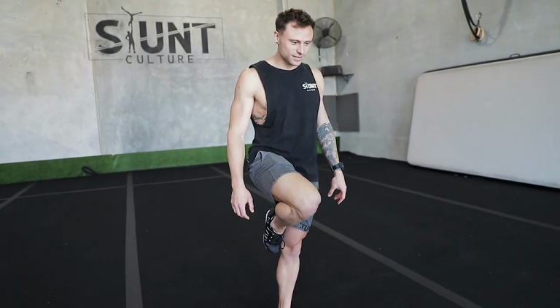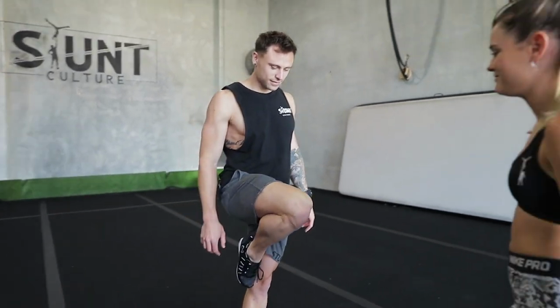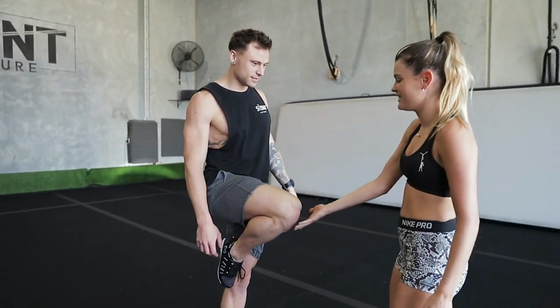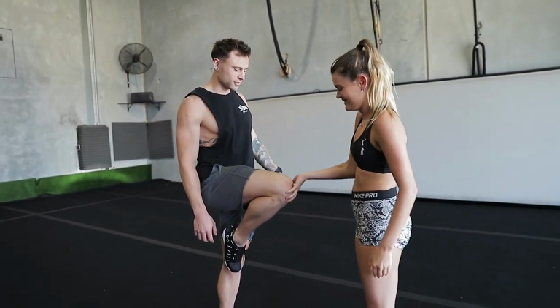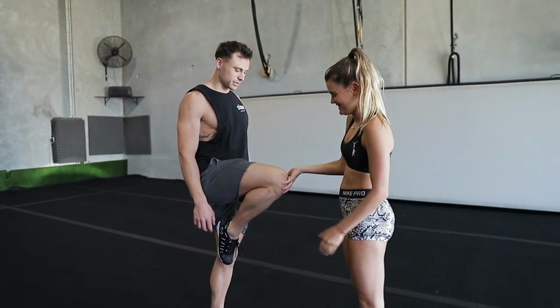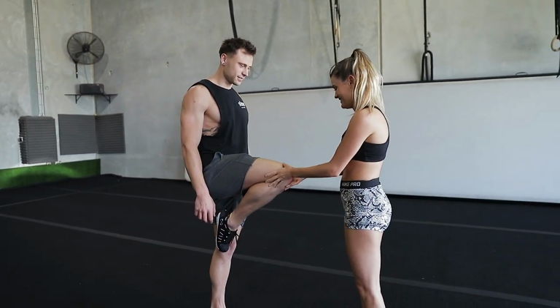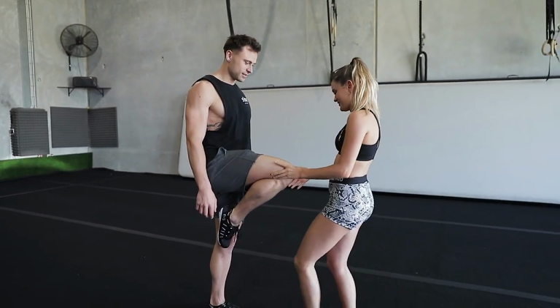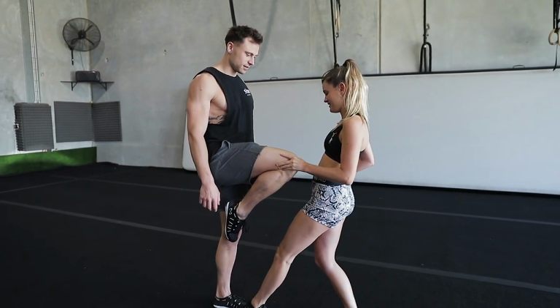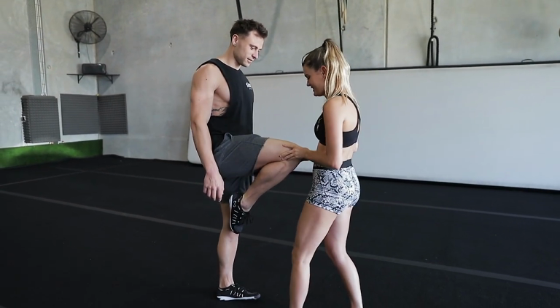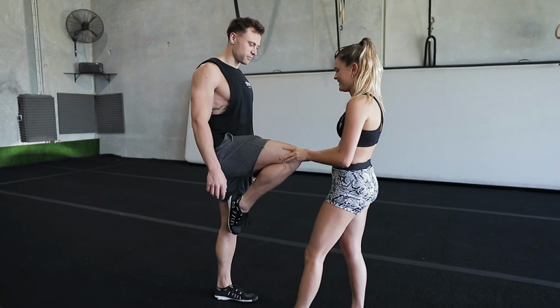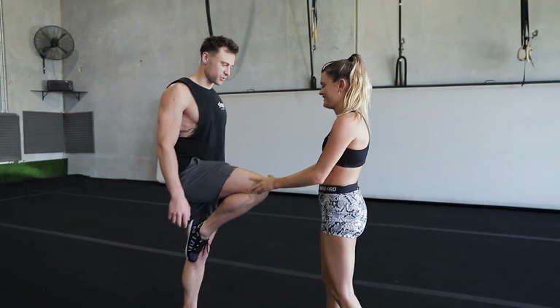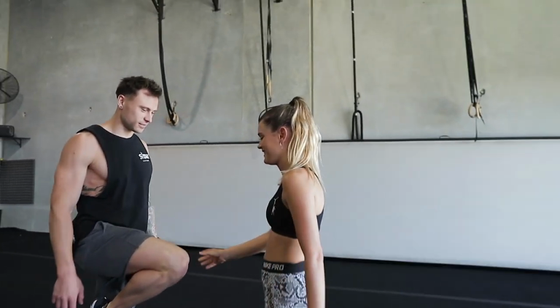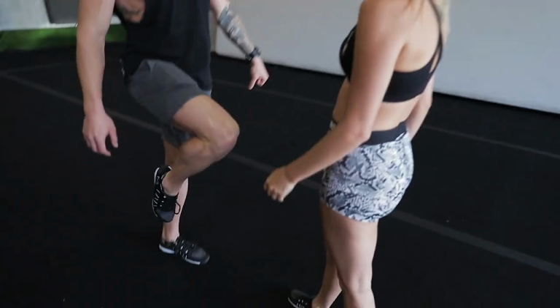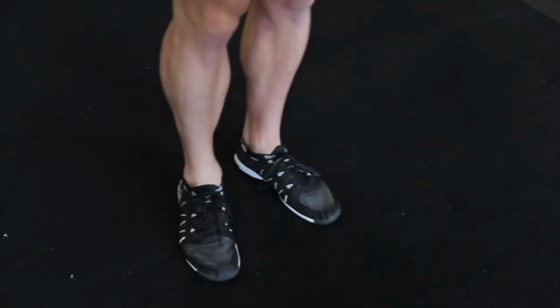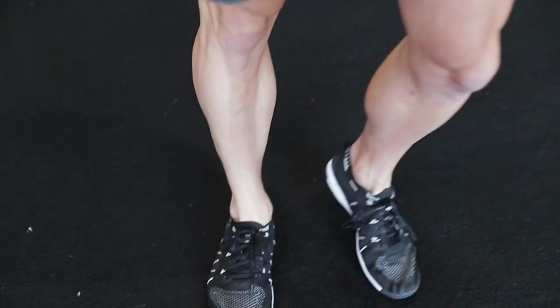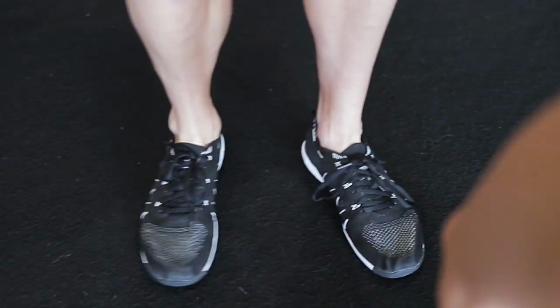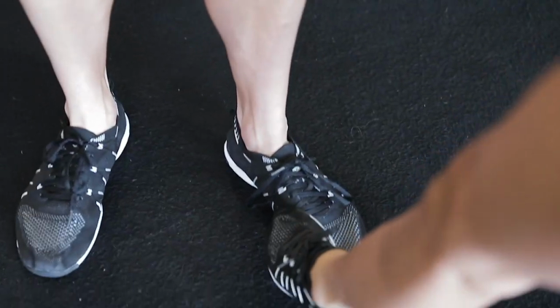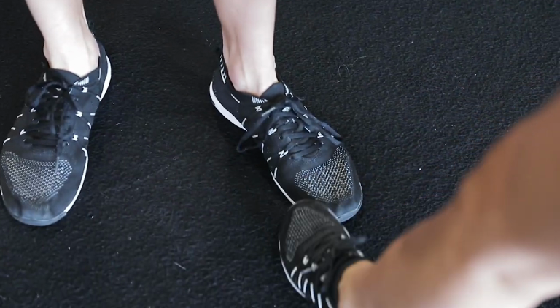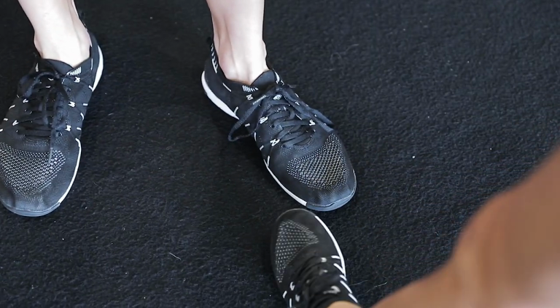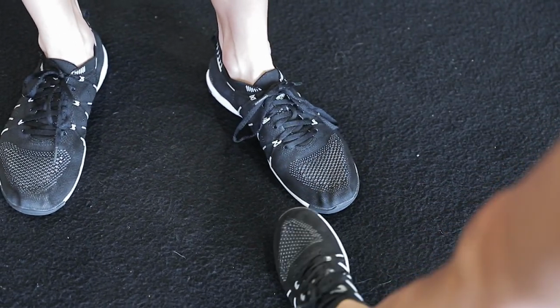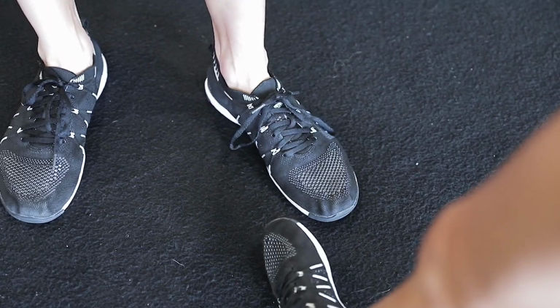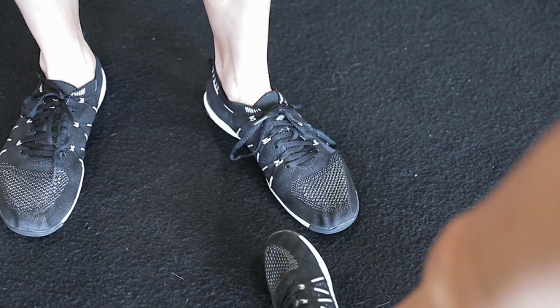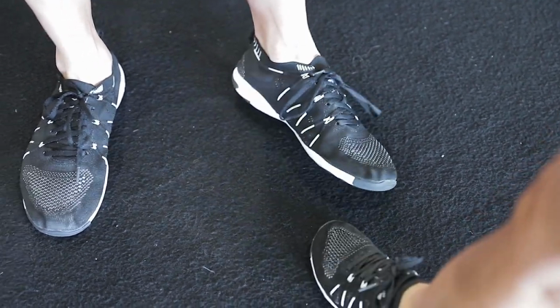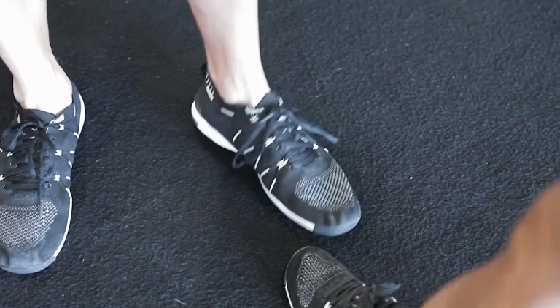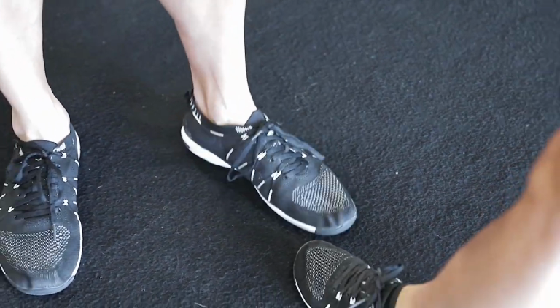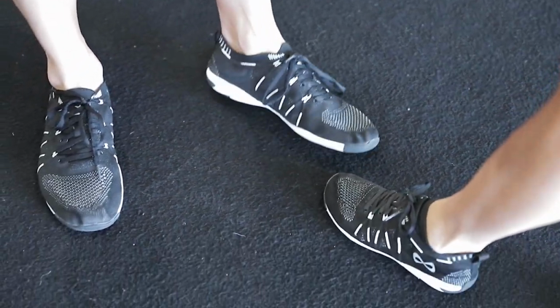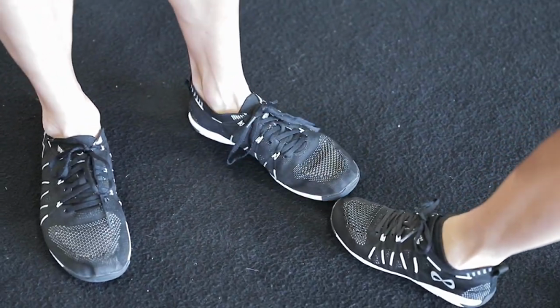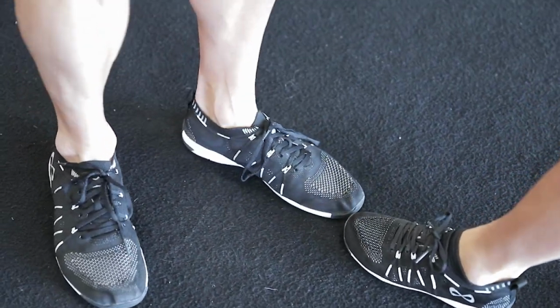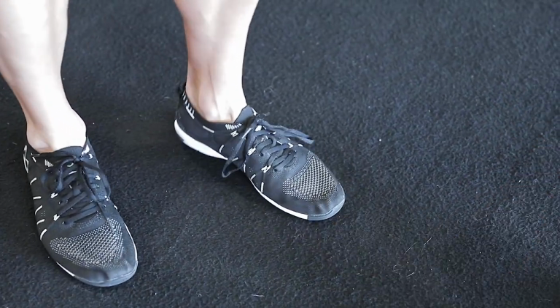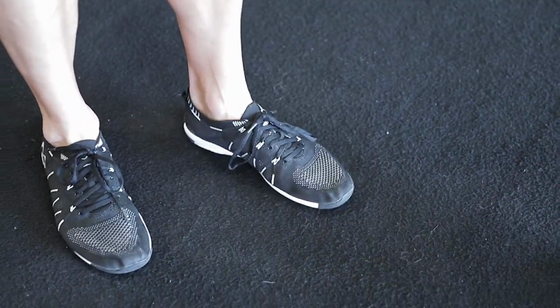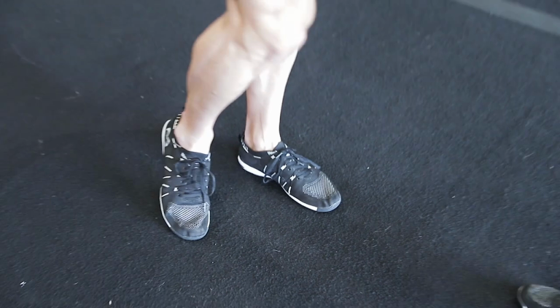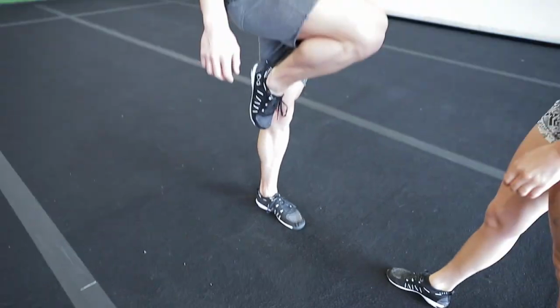Pull that knee up, nice and flat. Roll that toe in. There you go. She keeps rolling out. What toe do you have to roll in? This foot — it started to roll out. My big toe, I kept doing this. We want to have the big toe to the ground, keep it nice and flat, straight, fly up high.